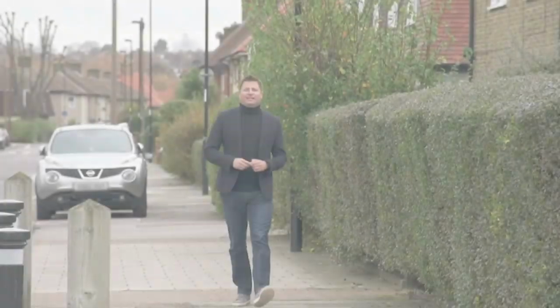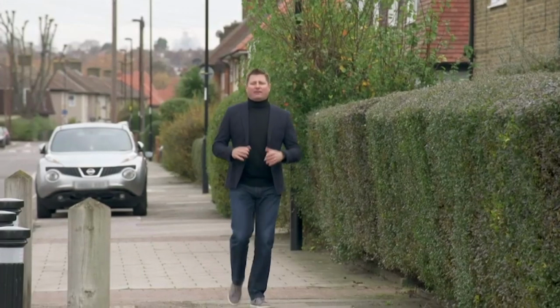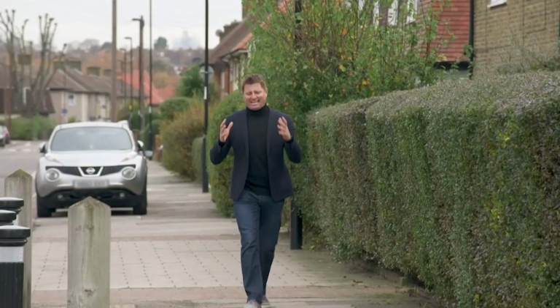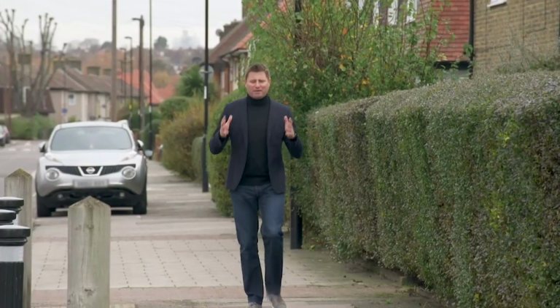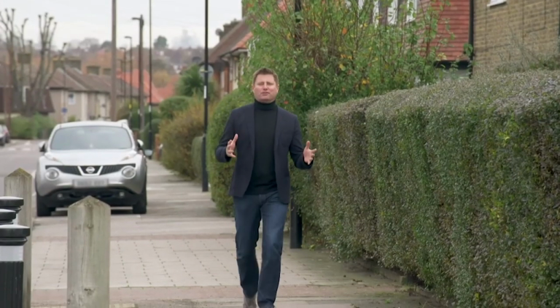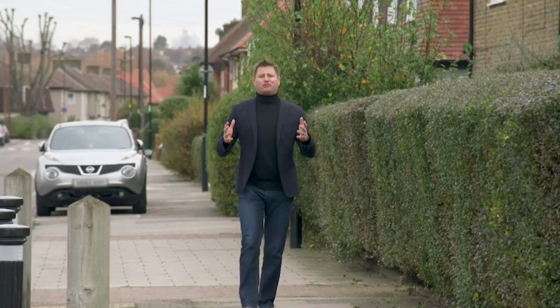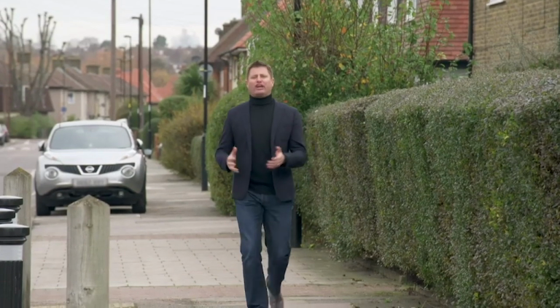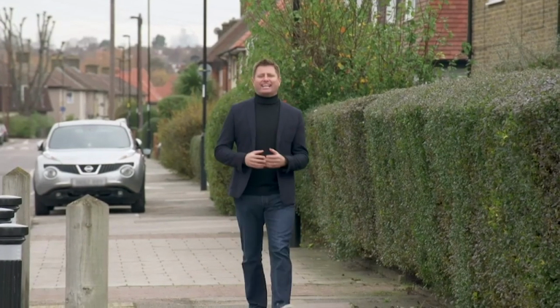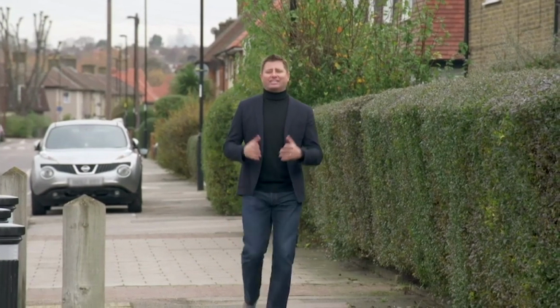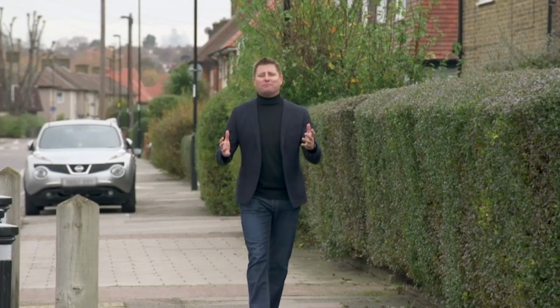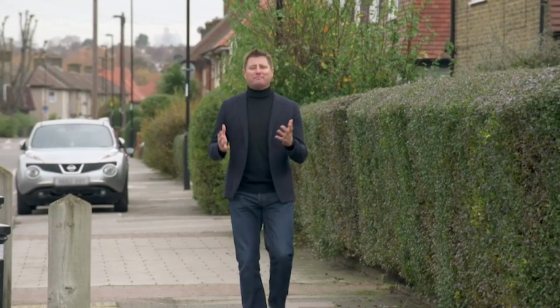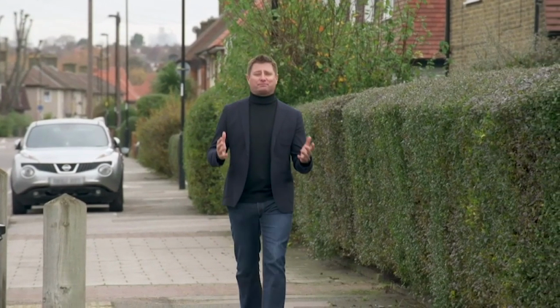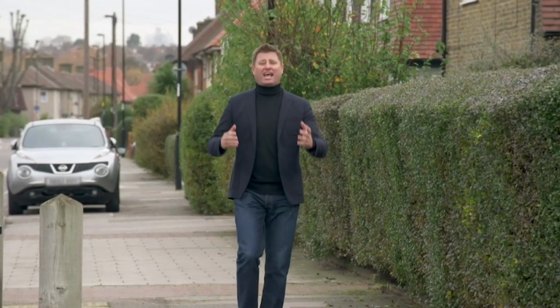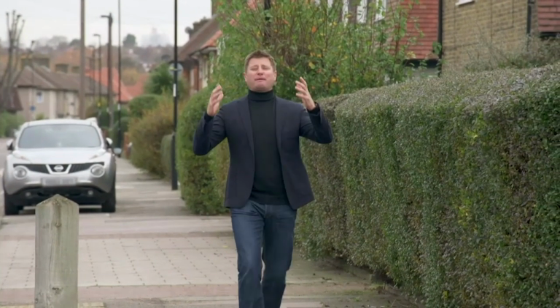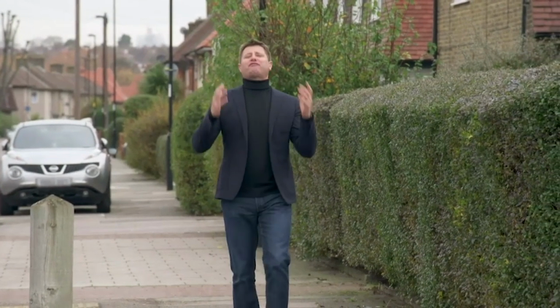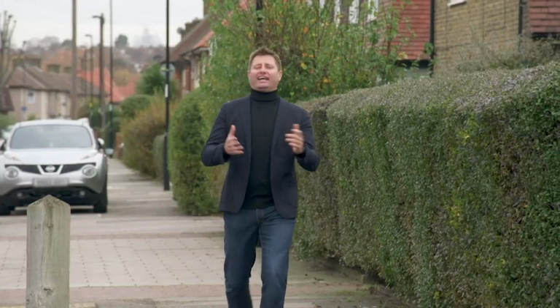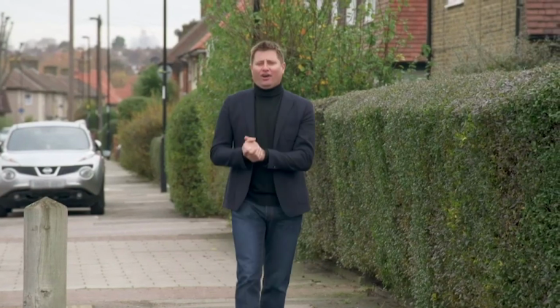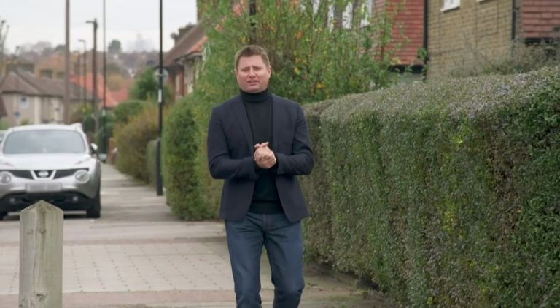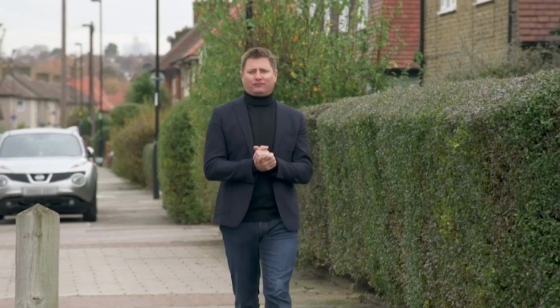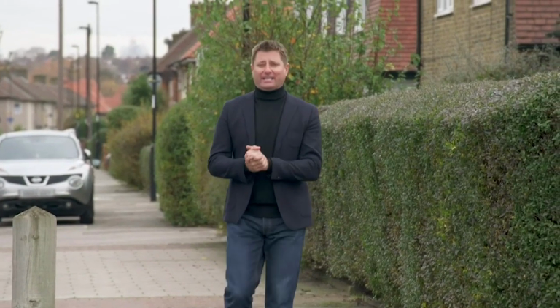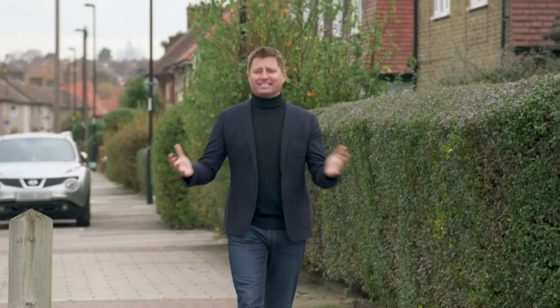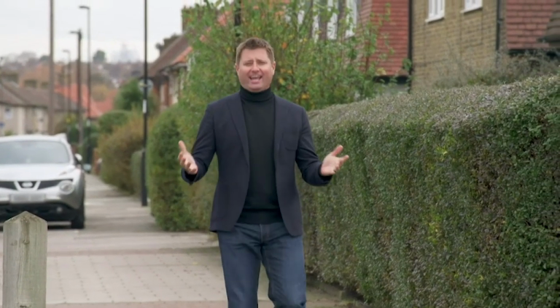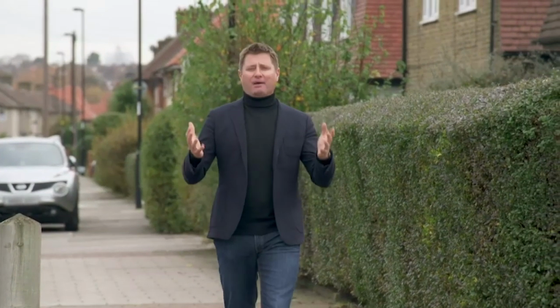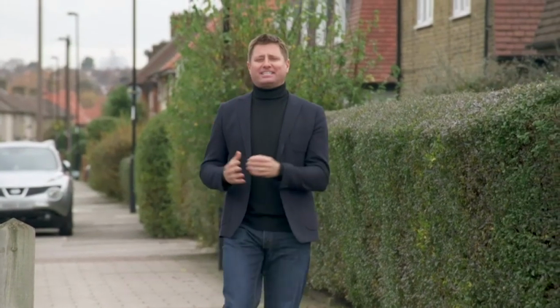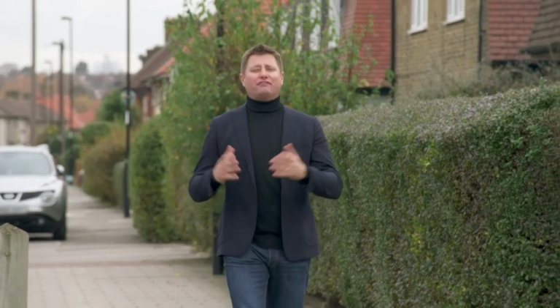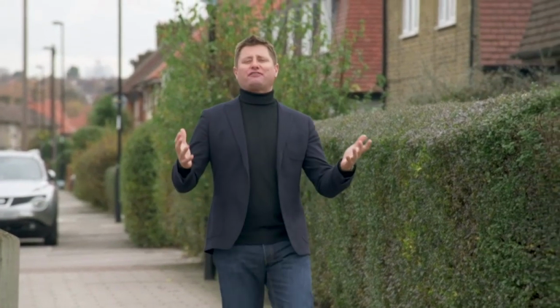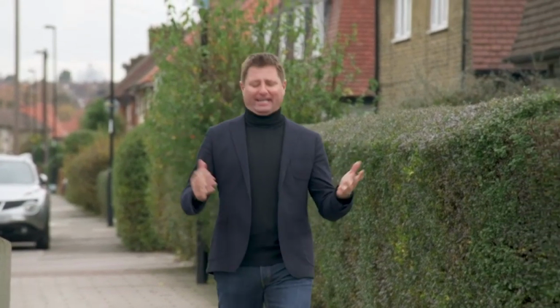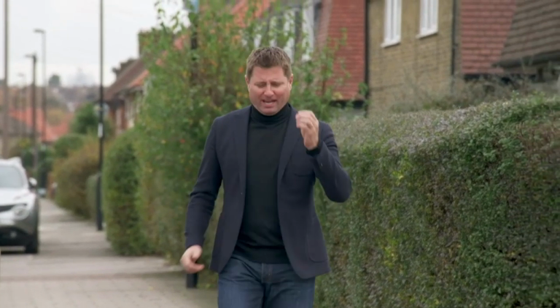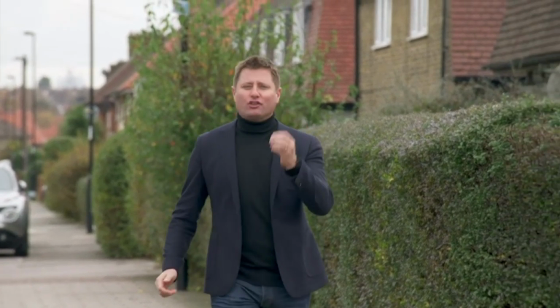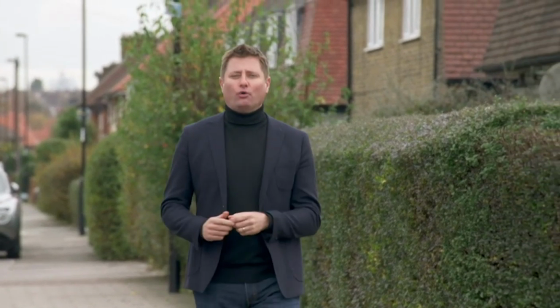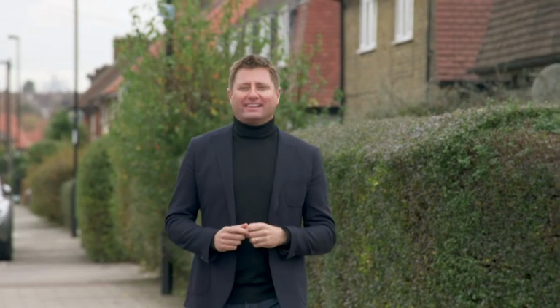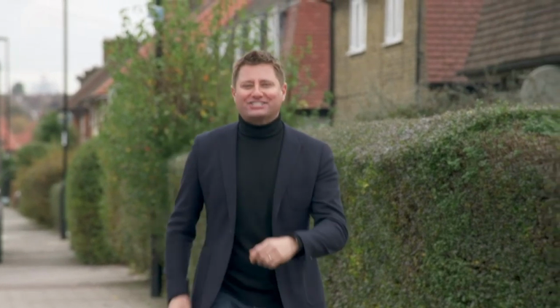After ten months of frustrating delays, Alman and Amifa's build has been flying over the last few weeks. And today I'm back to see if this family have got the home they deserve.